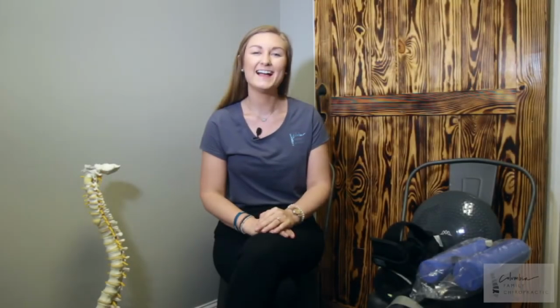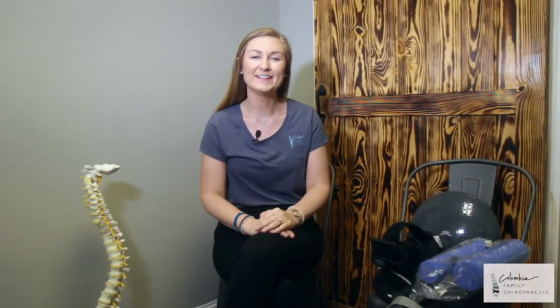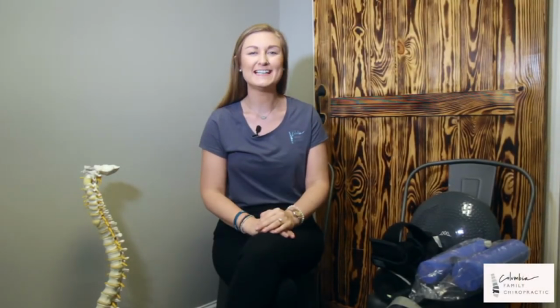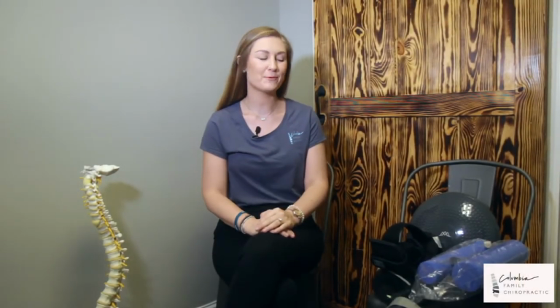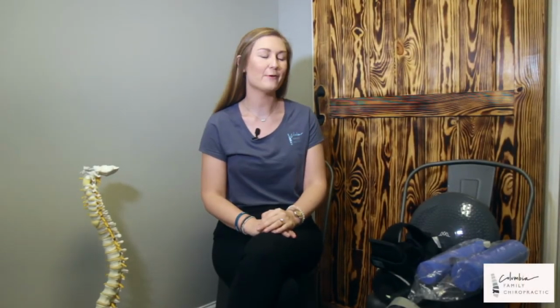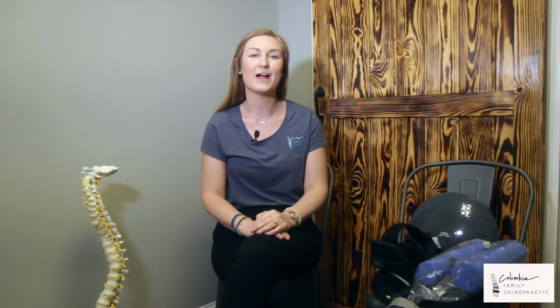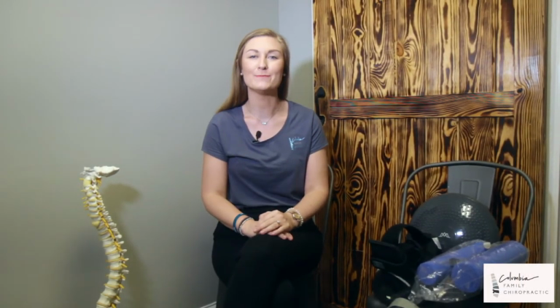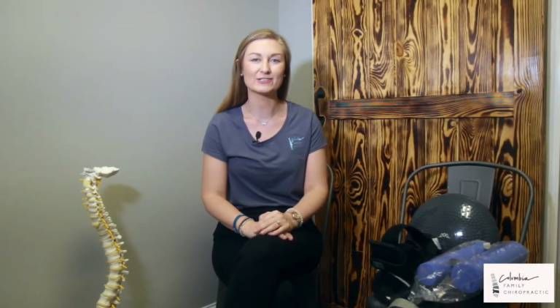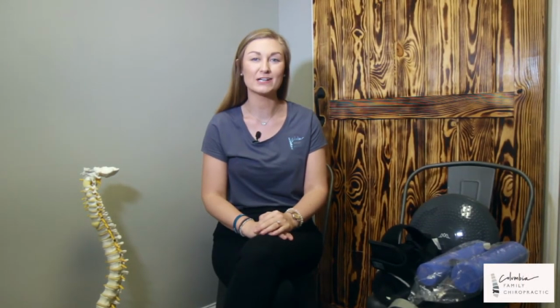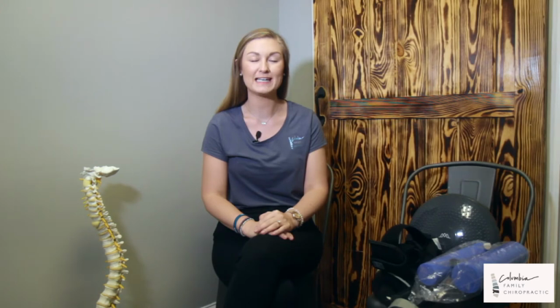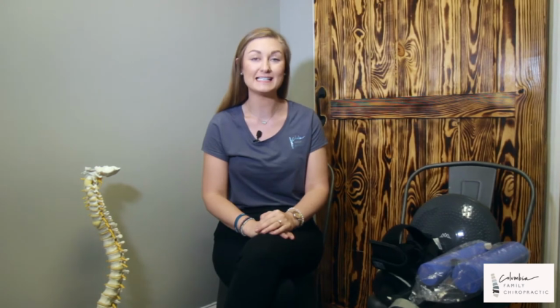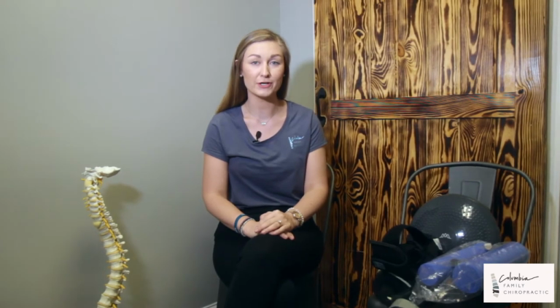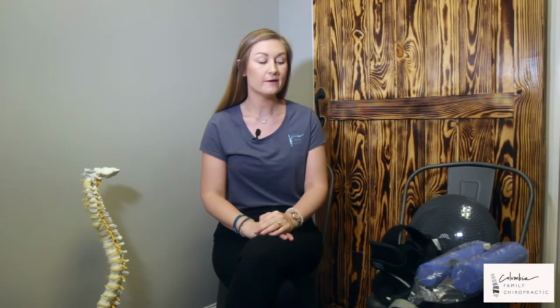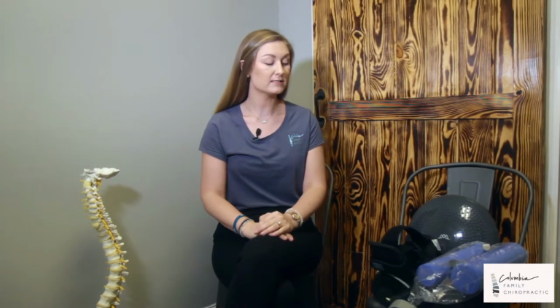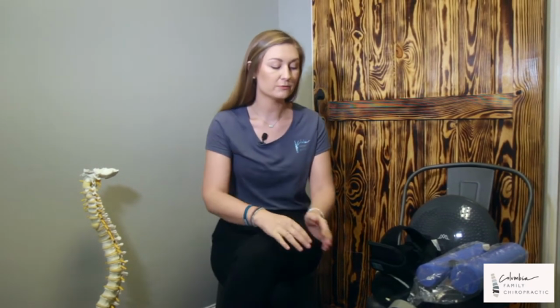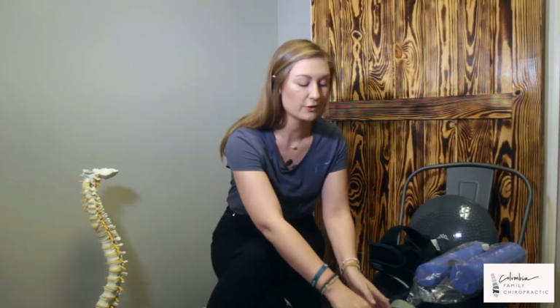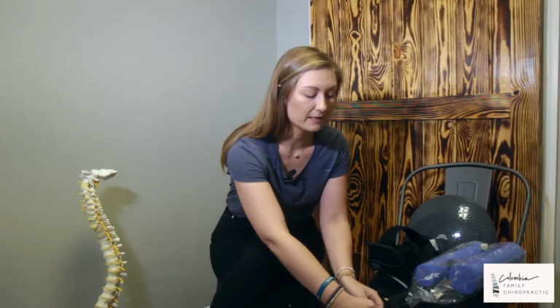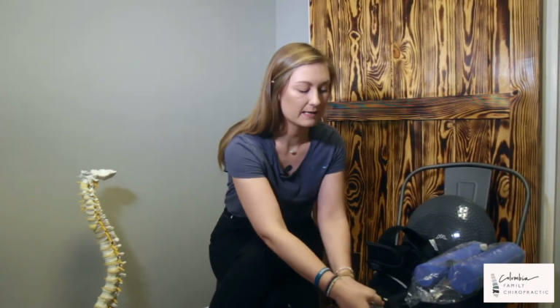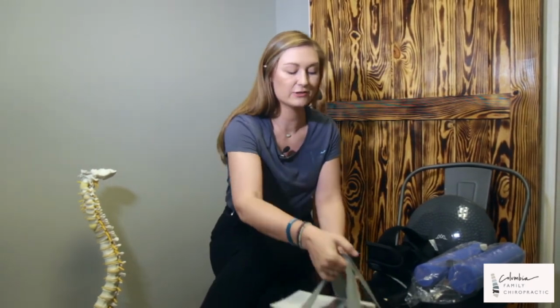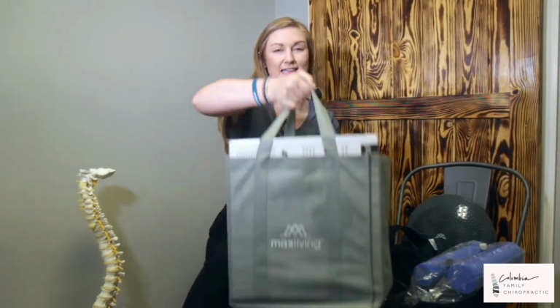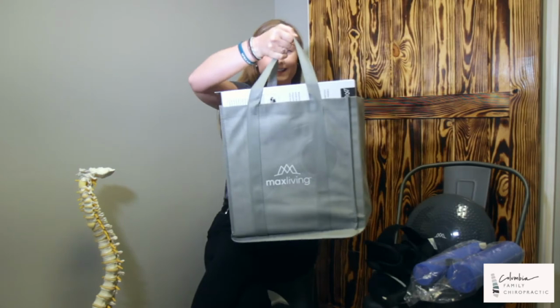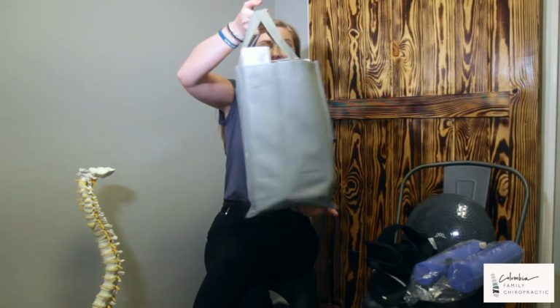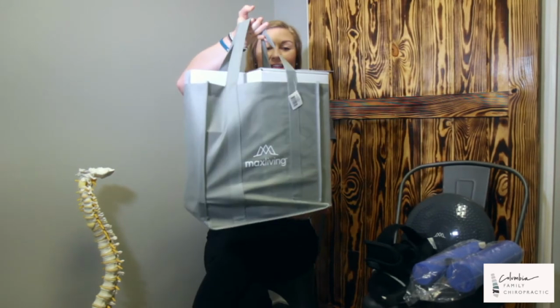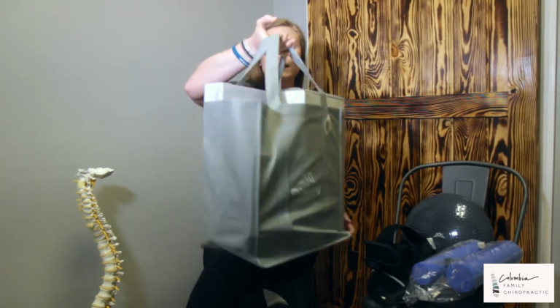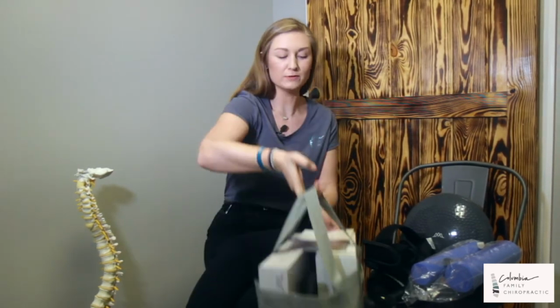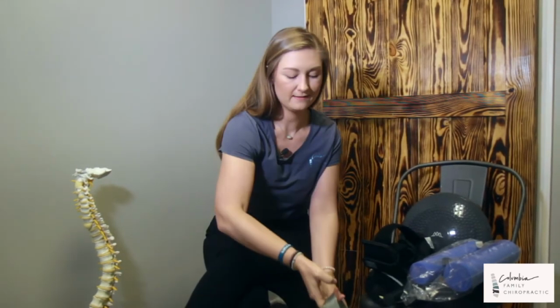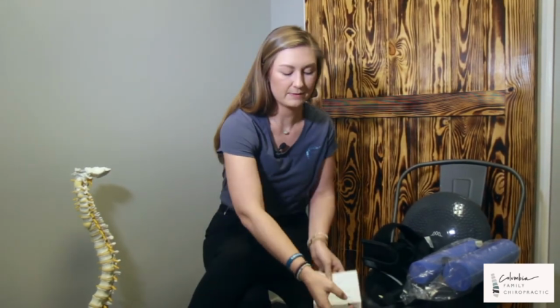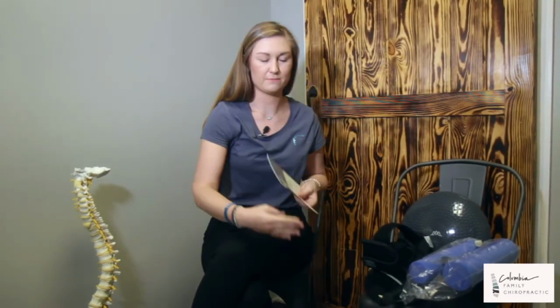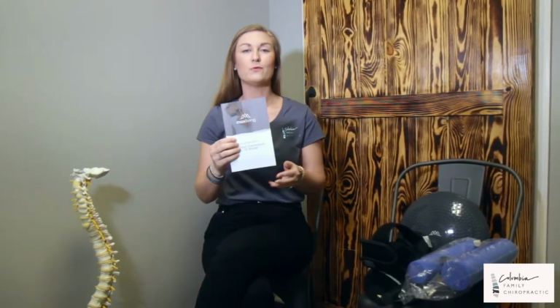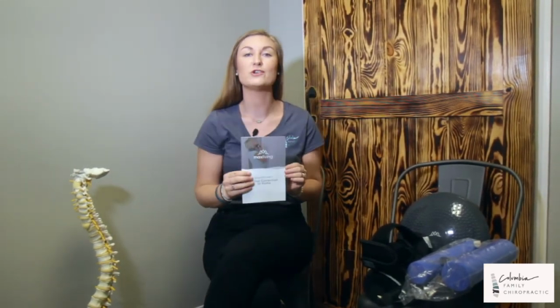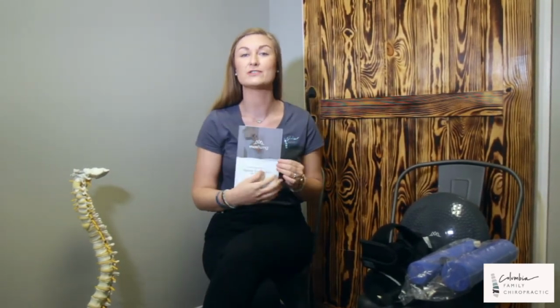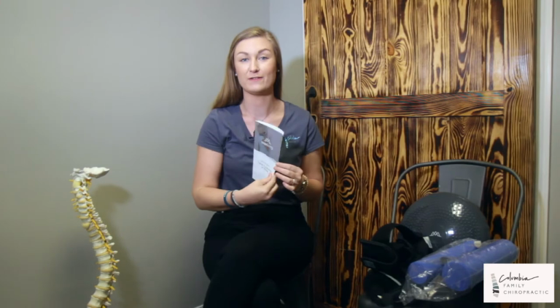Hi everyone. Today I'm going to be going over our home care exercise equipment in detail for you. First, I do just want to show you that it will be coming in a bag just like this. And the first thing that you will see is going to be a user manual, which will show you pictures of everything.